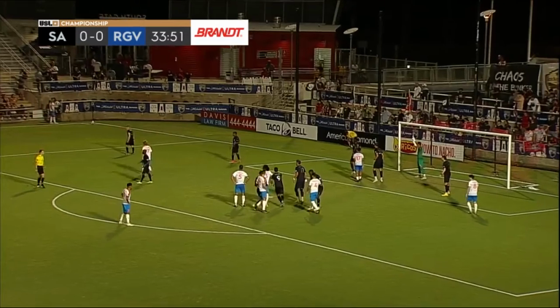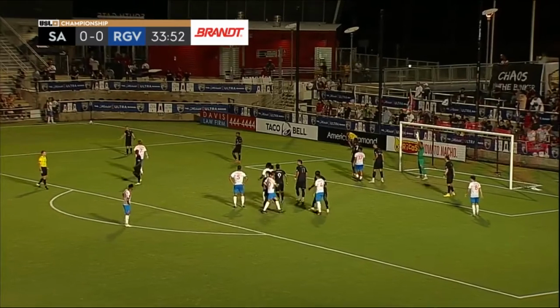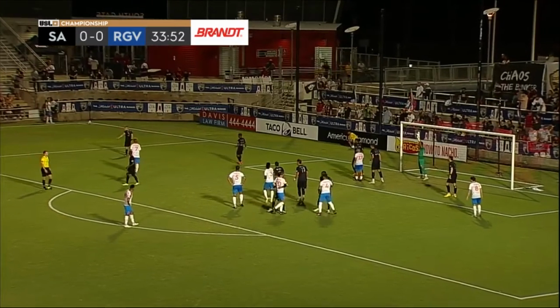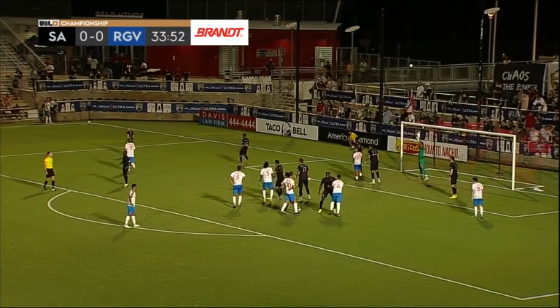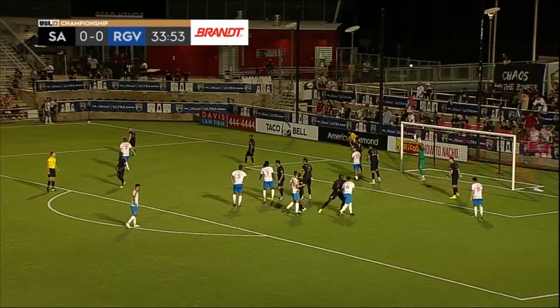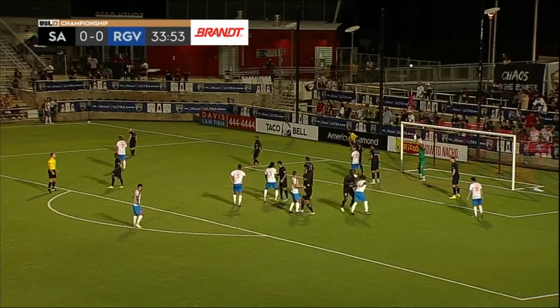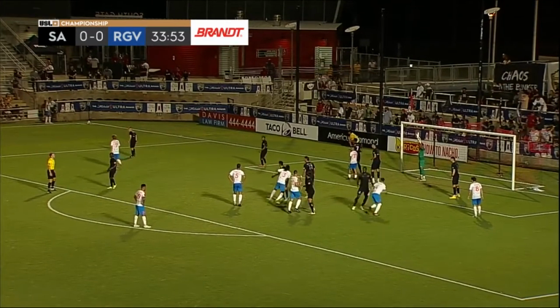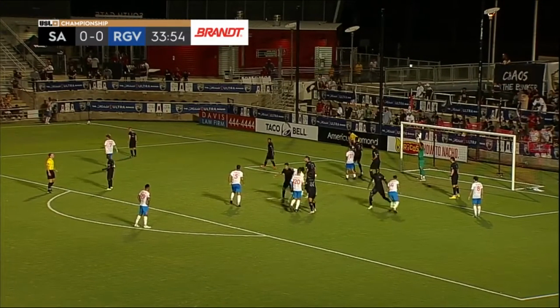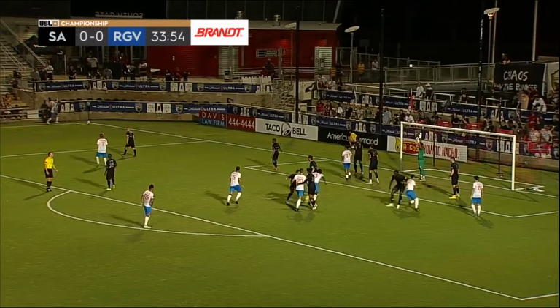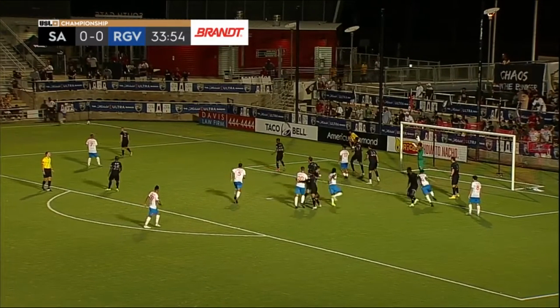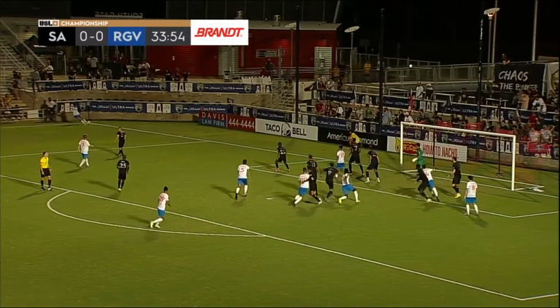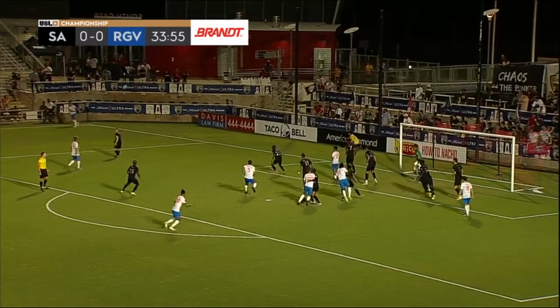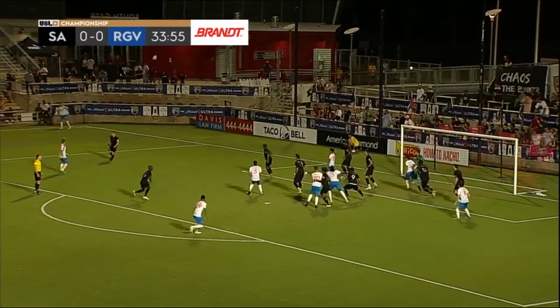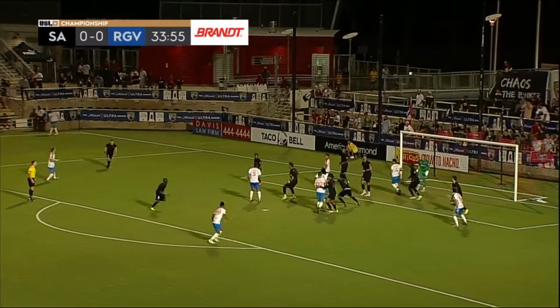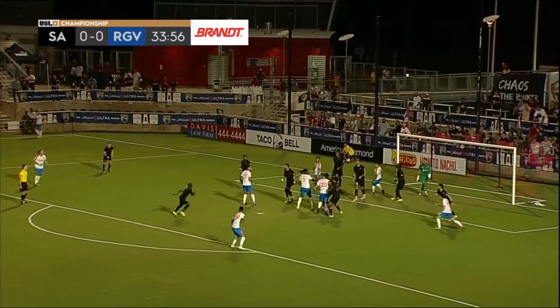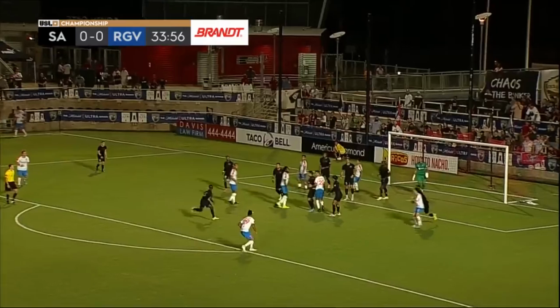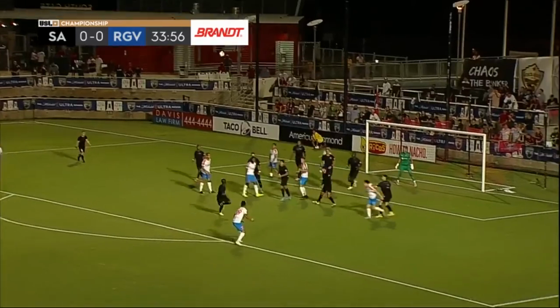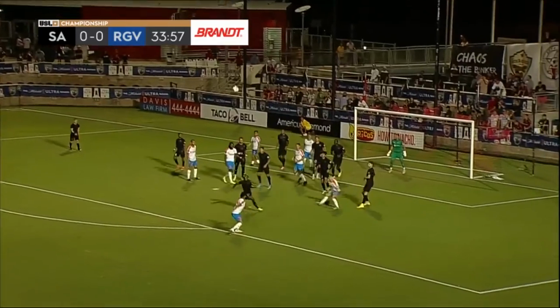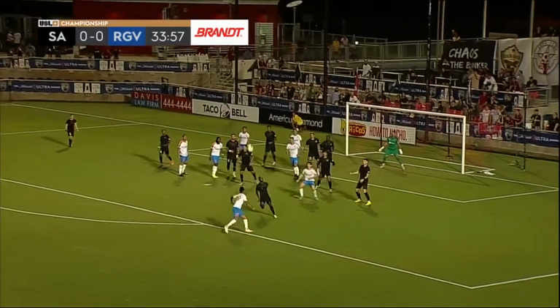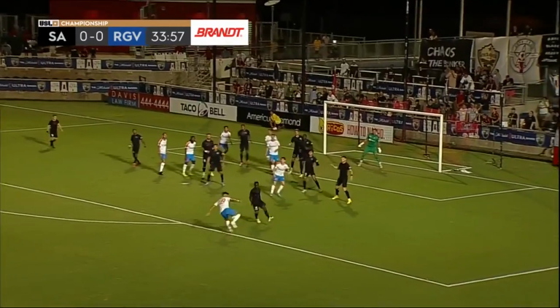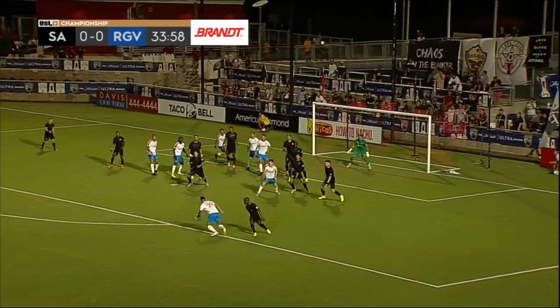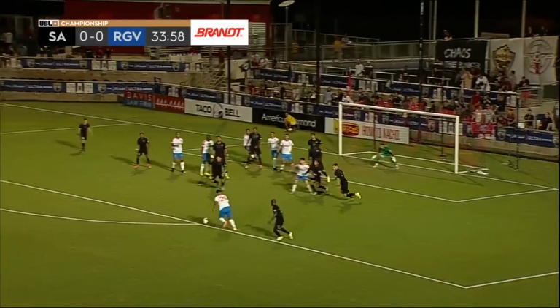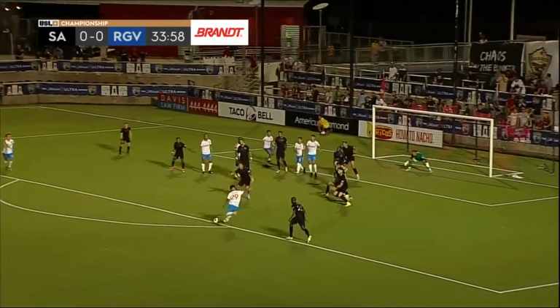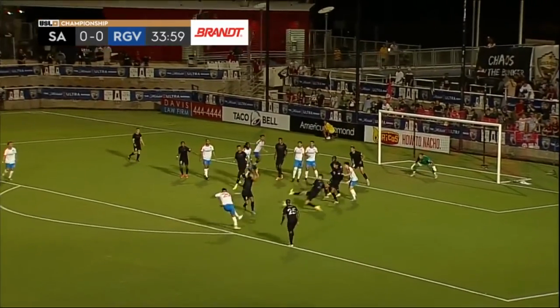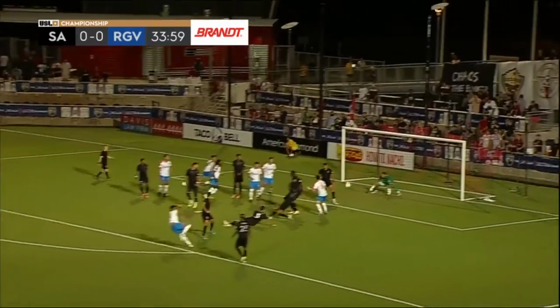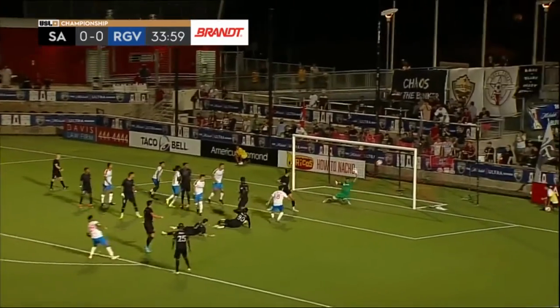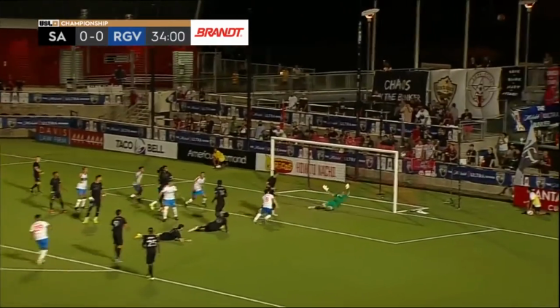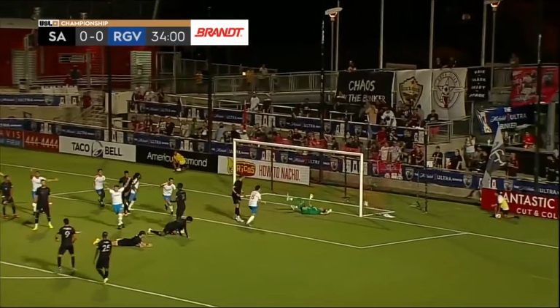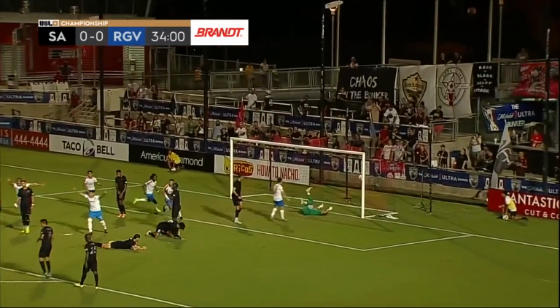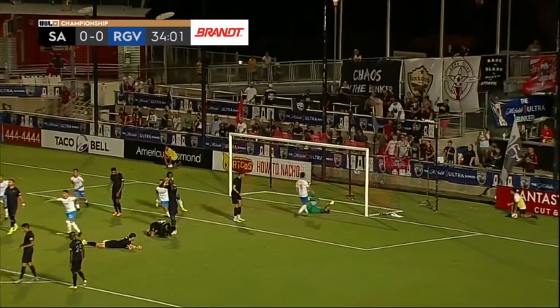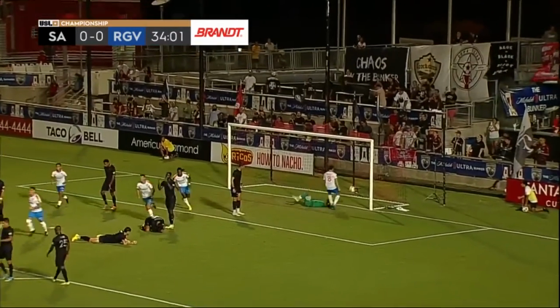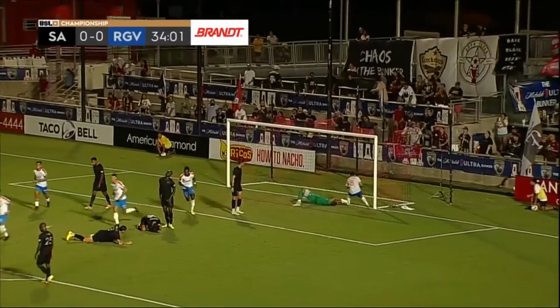Jordan obviously organizing his defense for the set piece. Bends out, brought down first time, pin zone — gives it, and it's in.